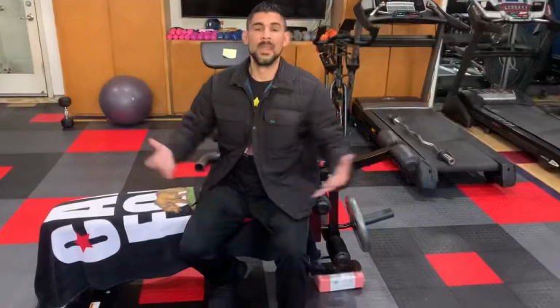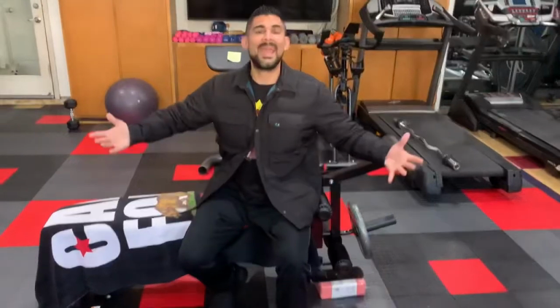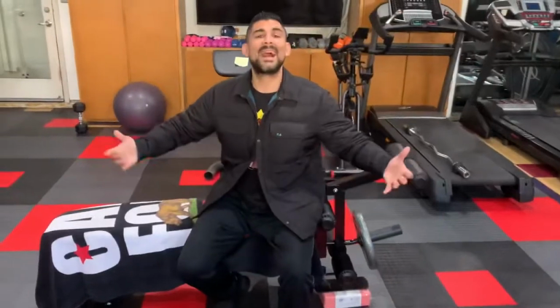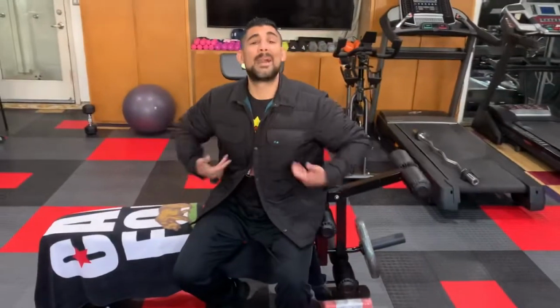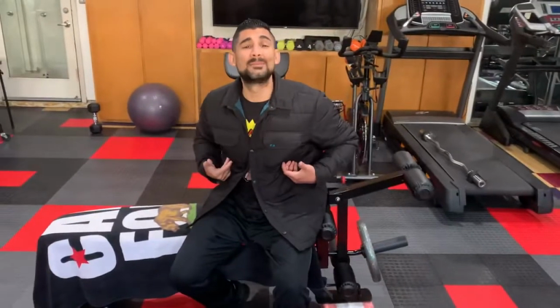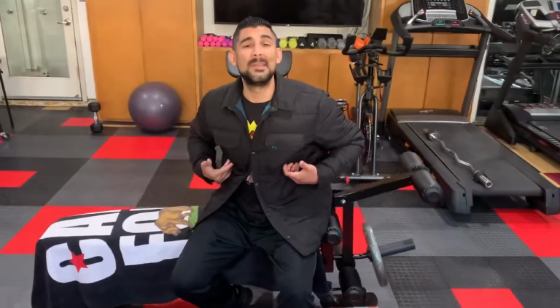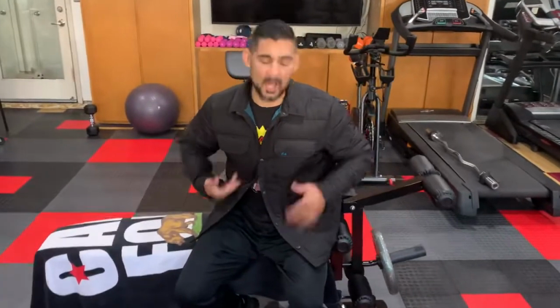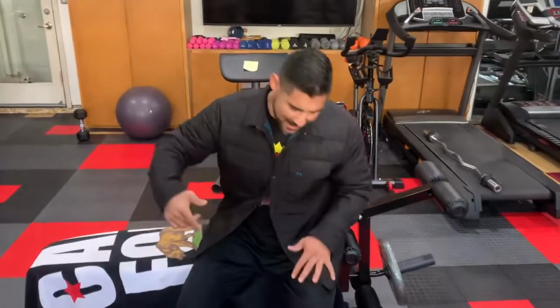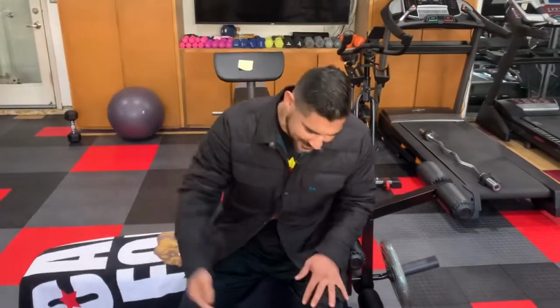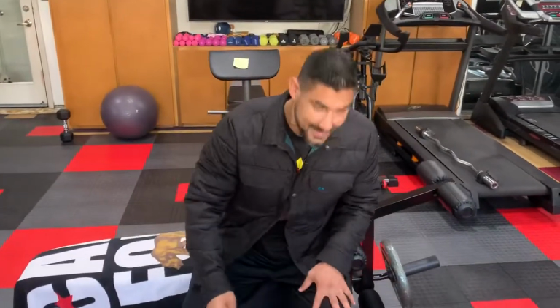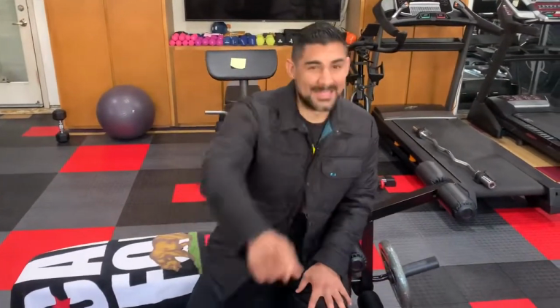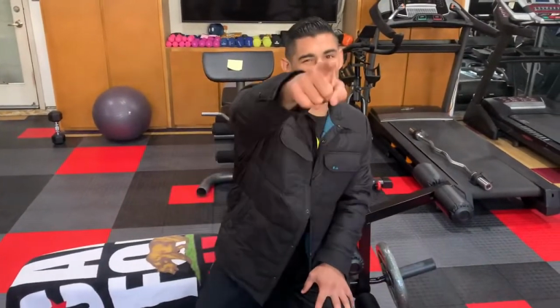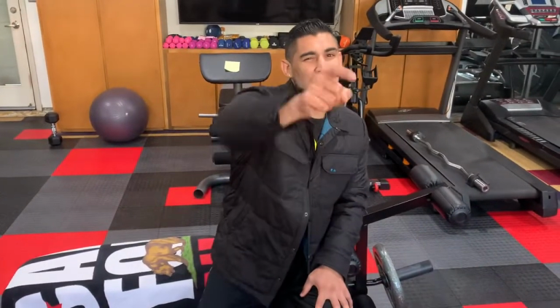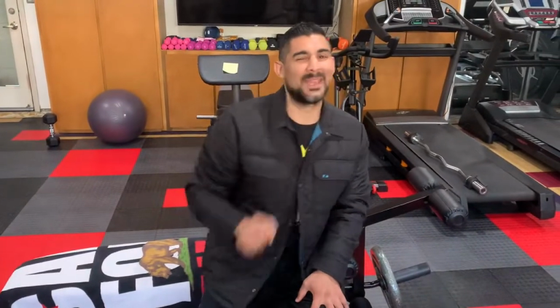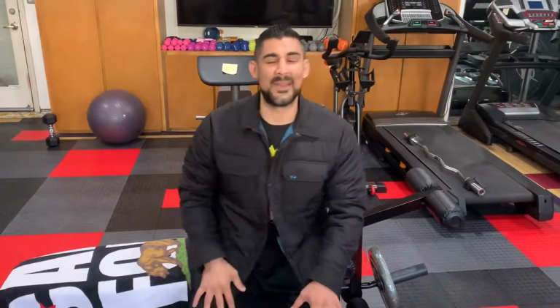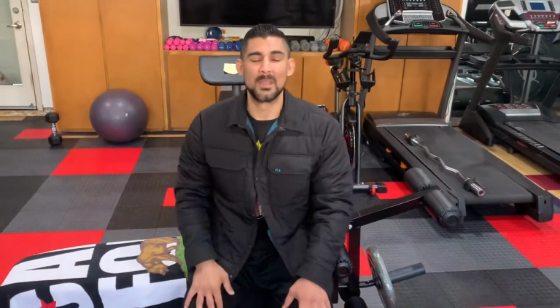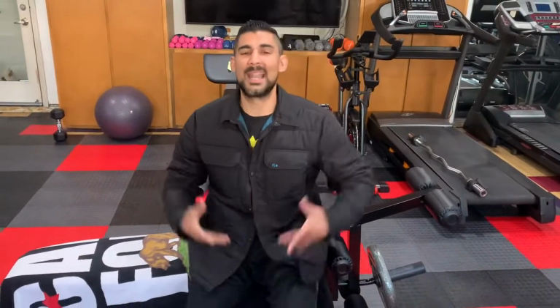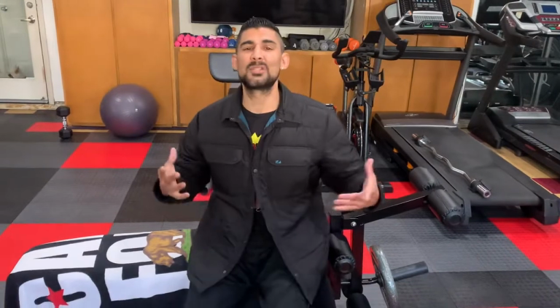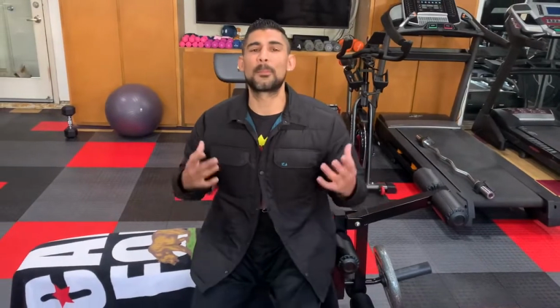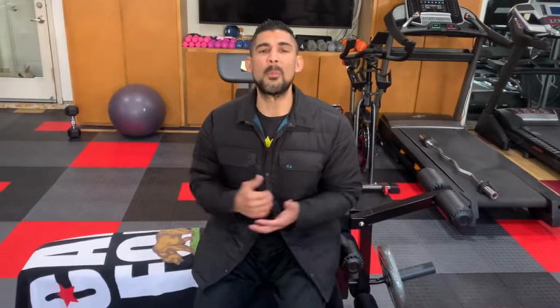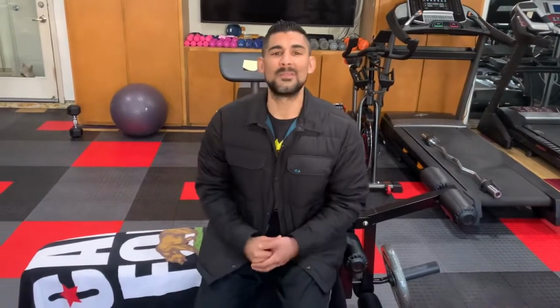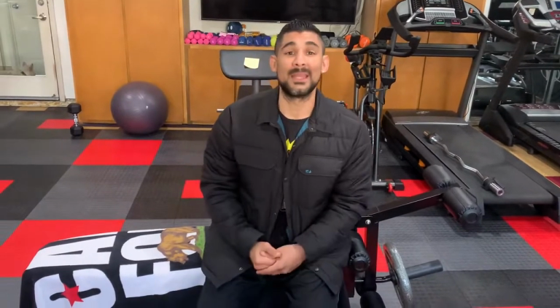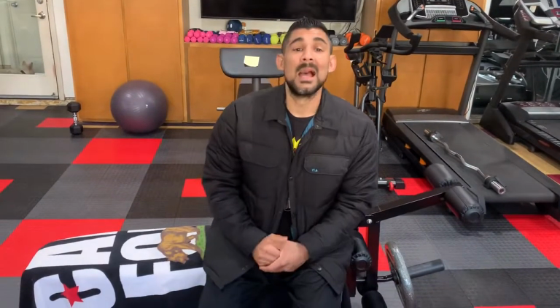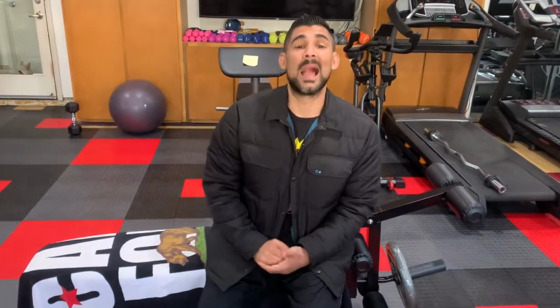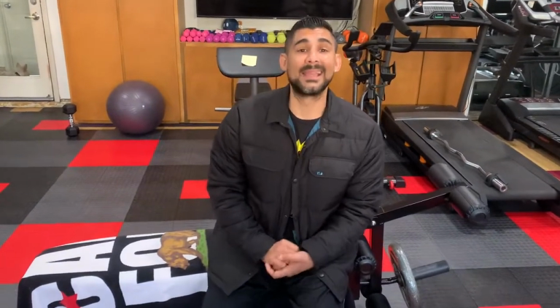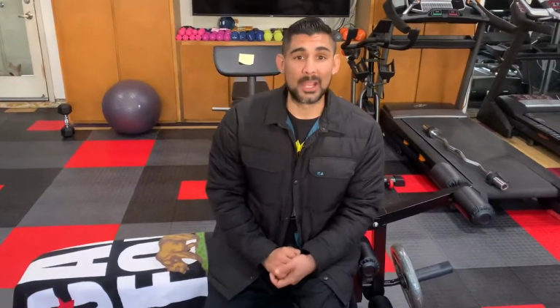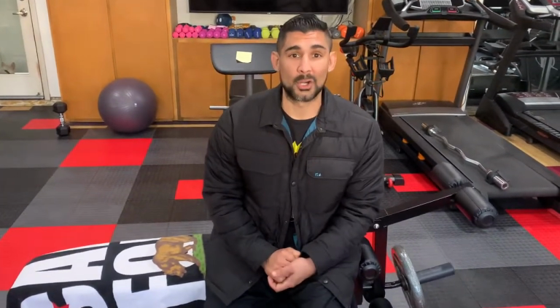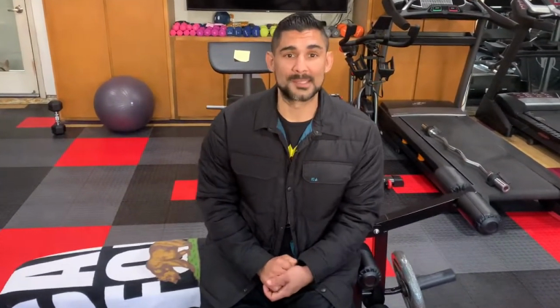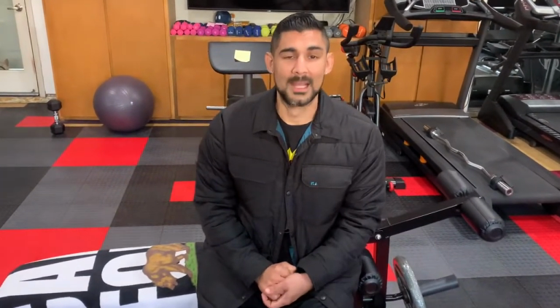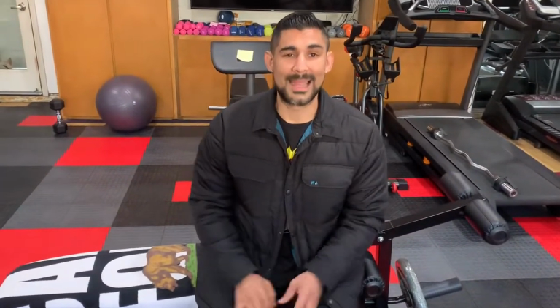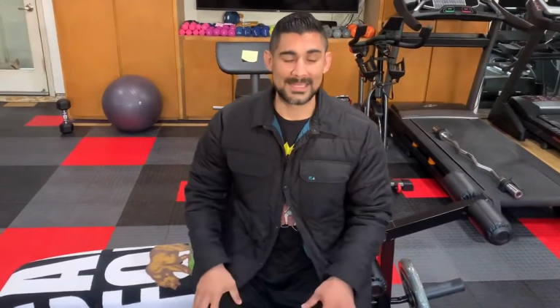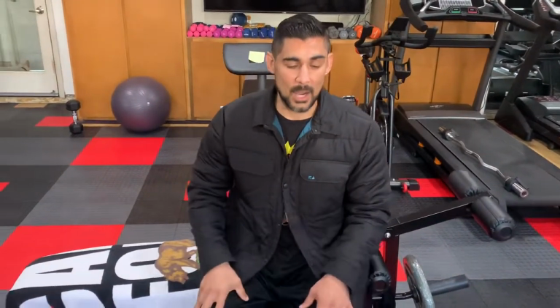Hey guys, my name is Albisto and I'm here to help you get fit. Today I'm going to show you the proper way of doing lying leg curls. Let's get started.